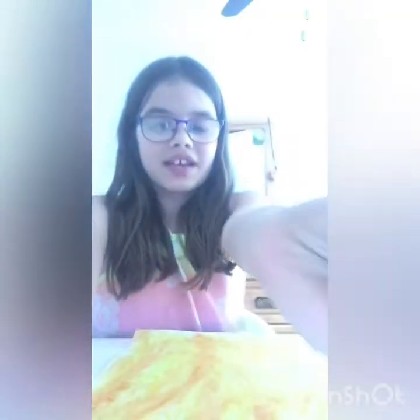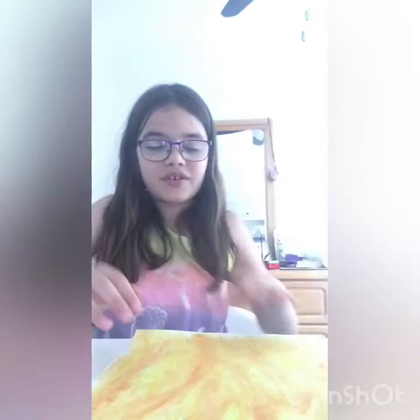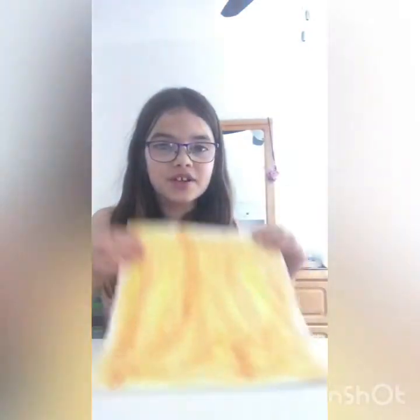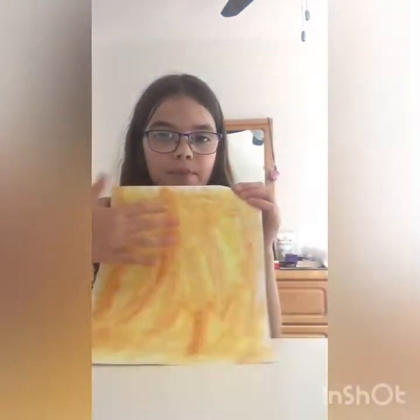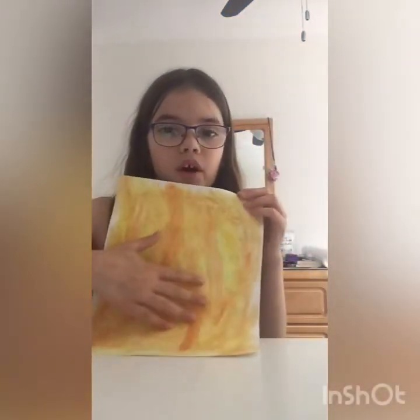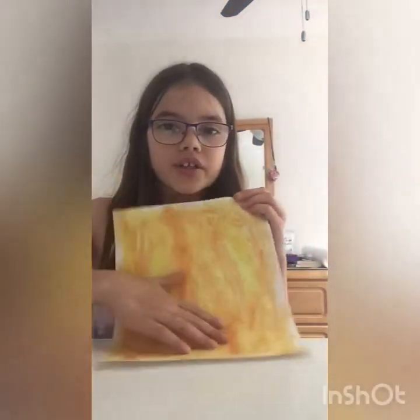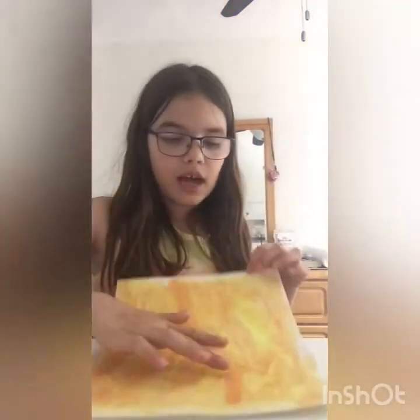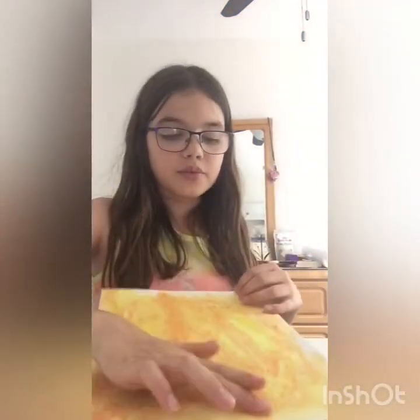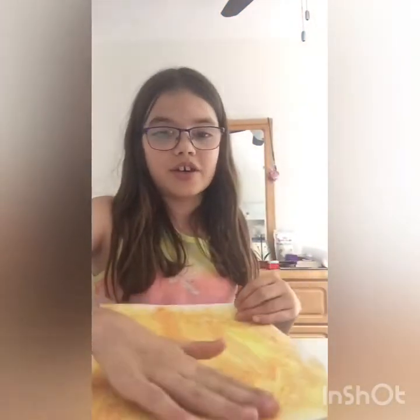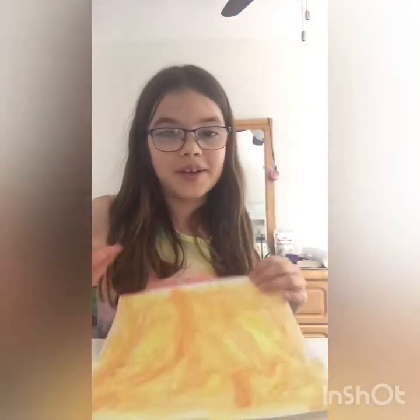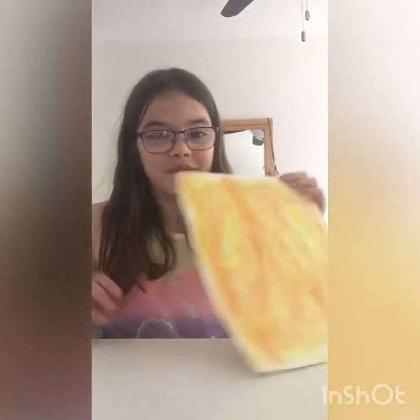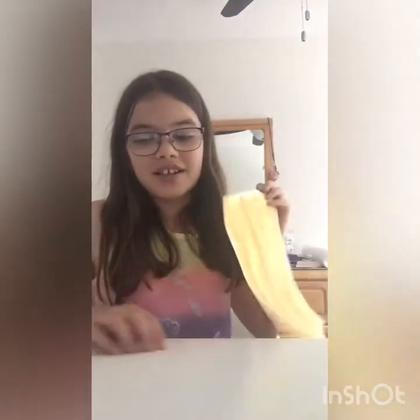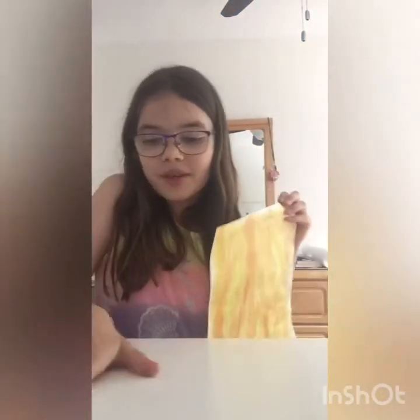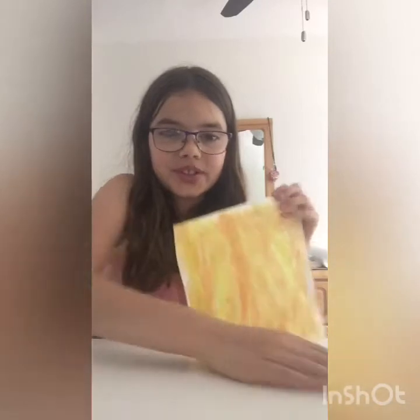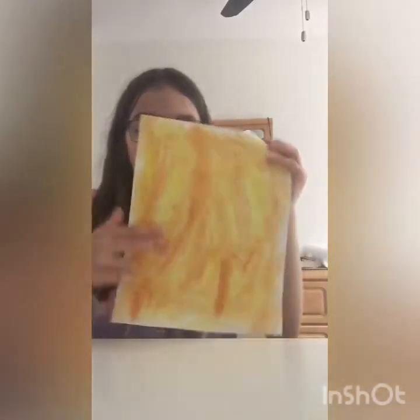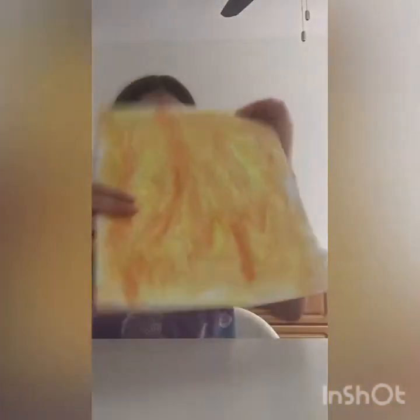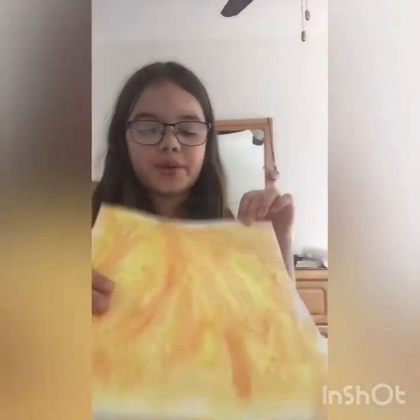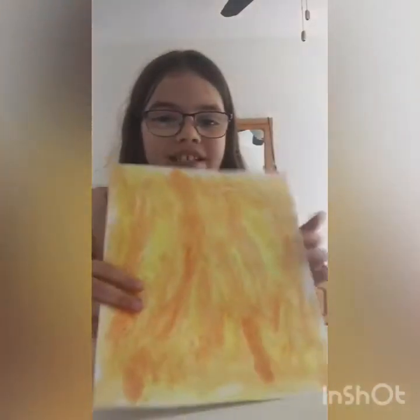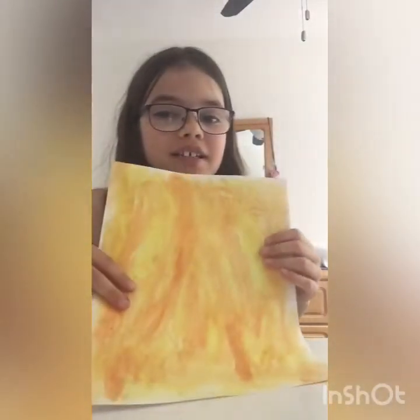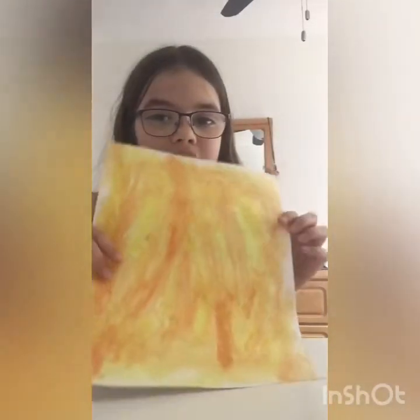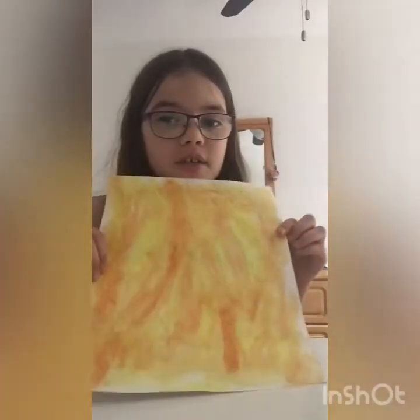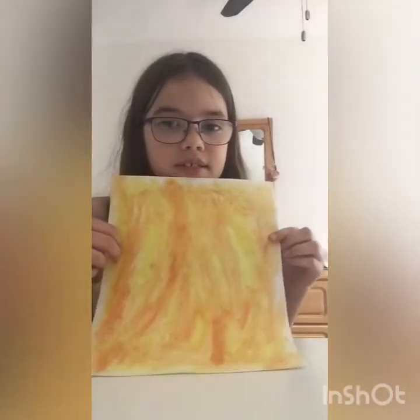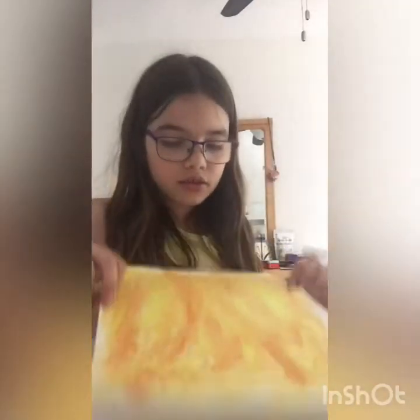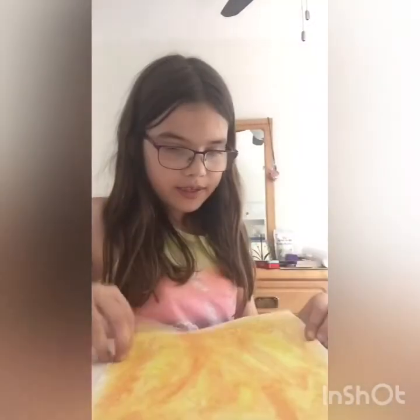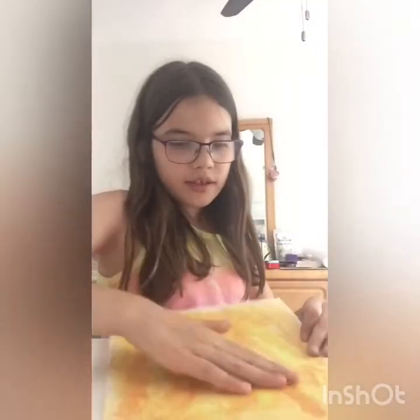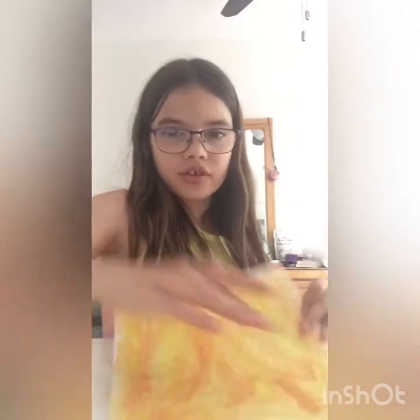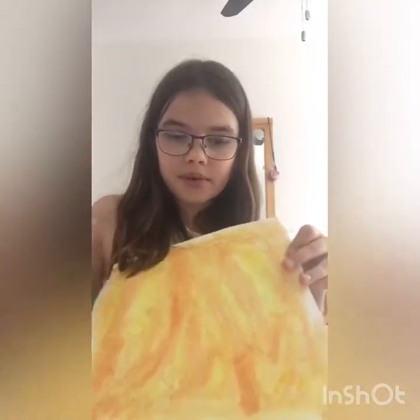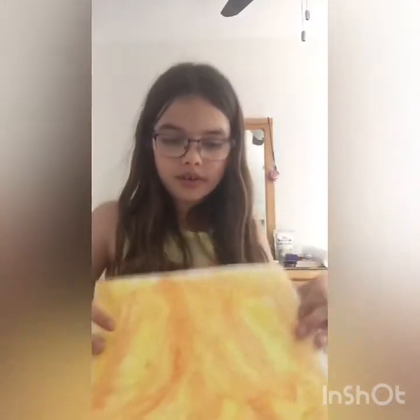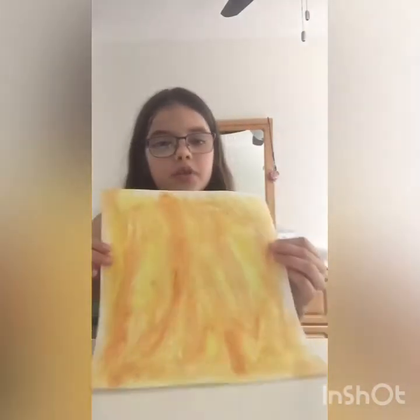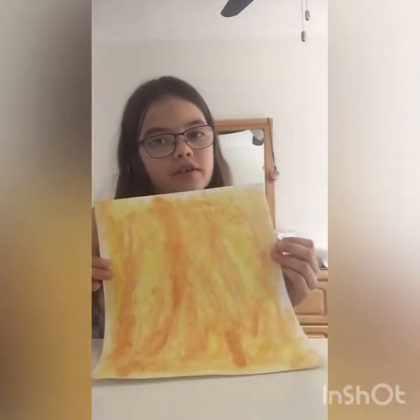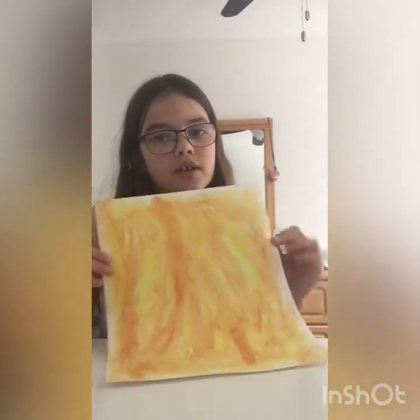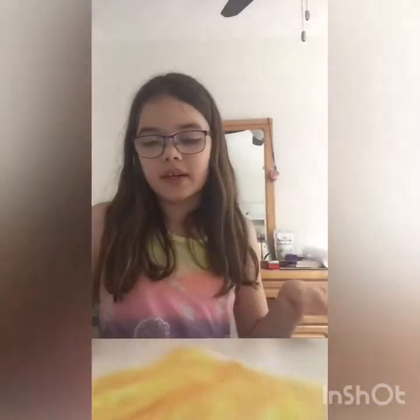Okay guys, I finished up with the watercolors. I think it looks really good. I made a huge mess on my table but anyways, this is what it looks like. It doesn't look the best on camera but trust me, it looks better in person.